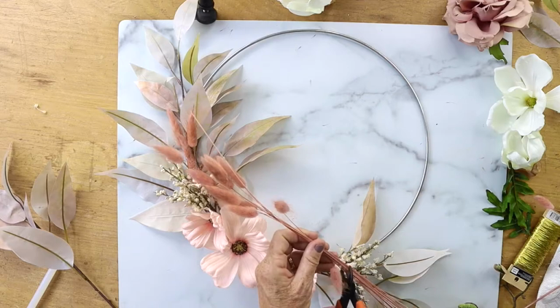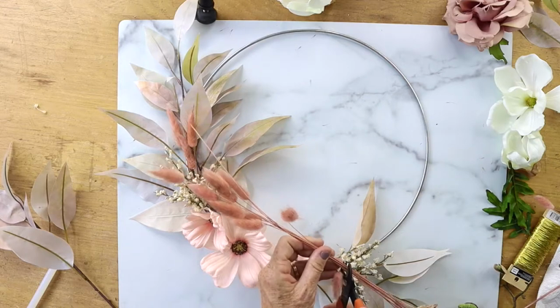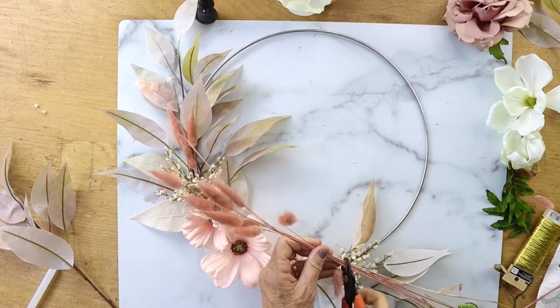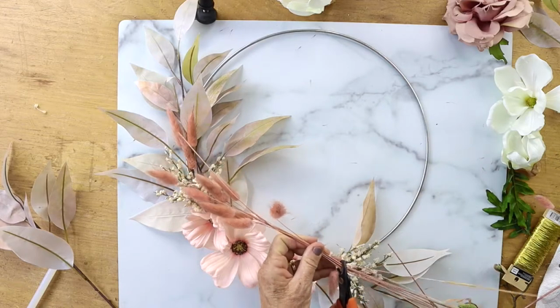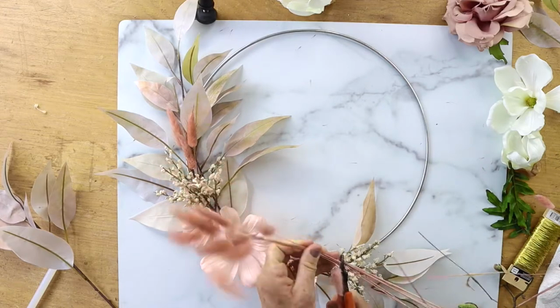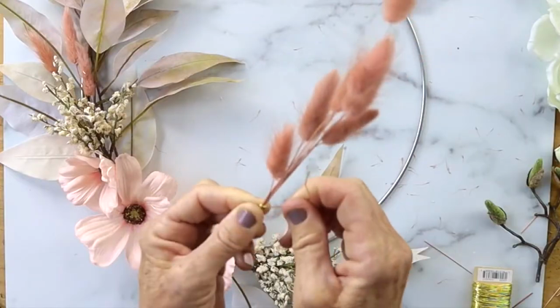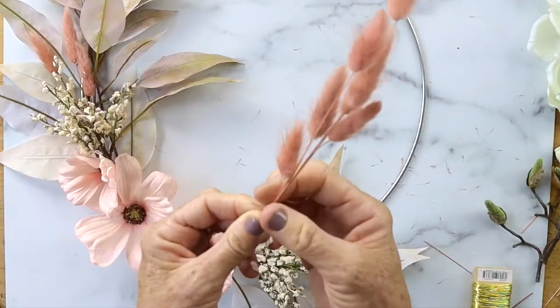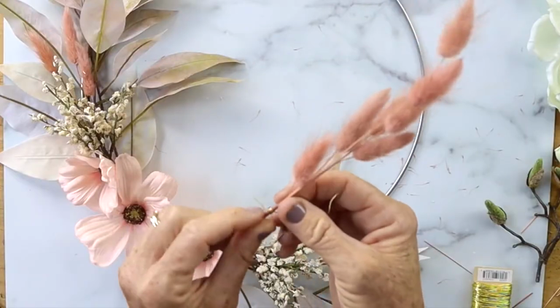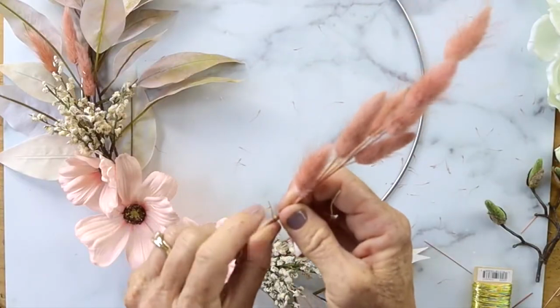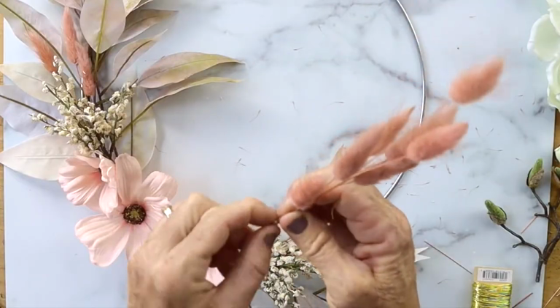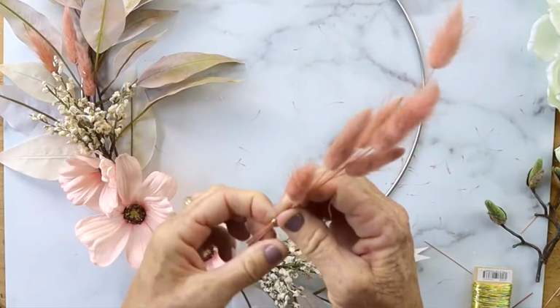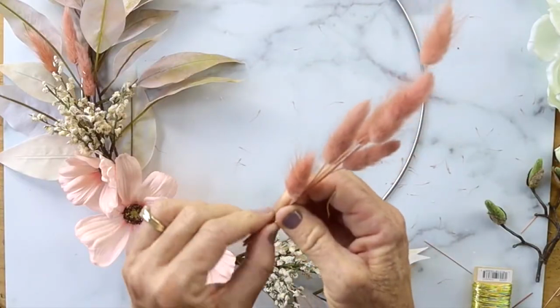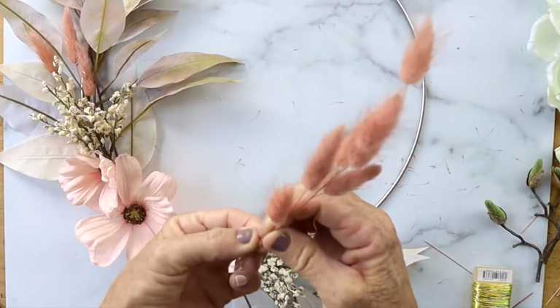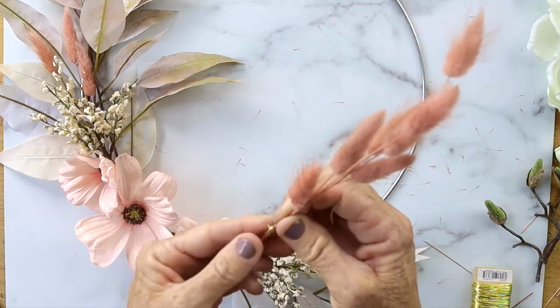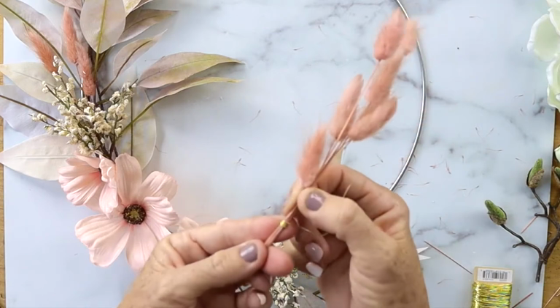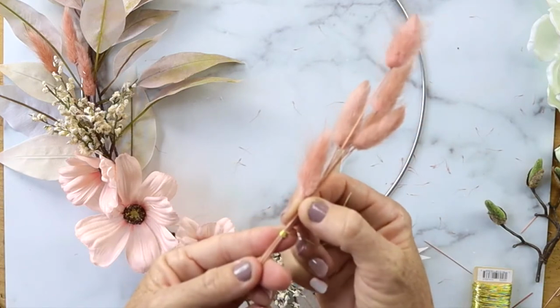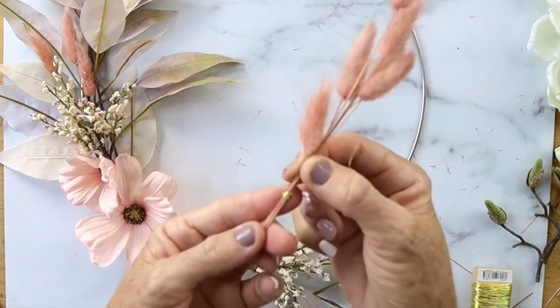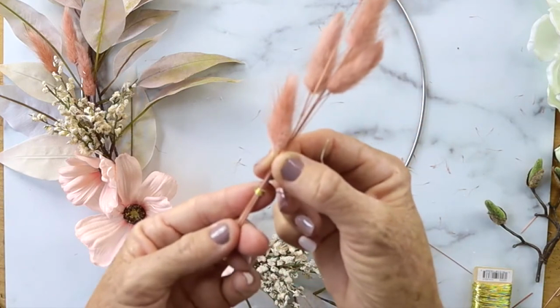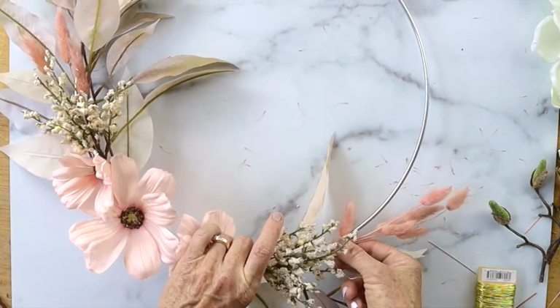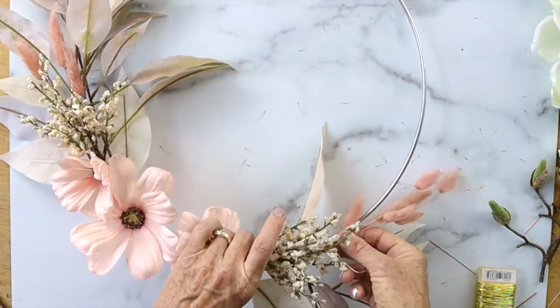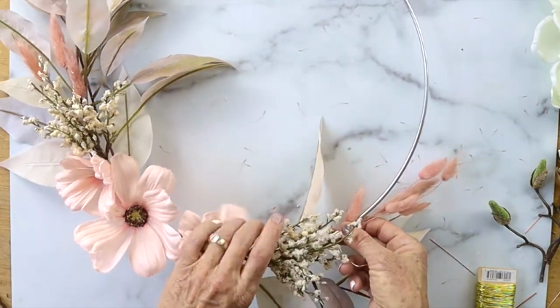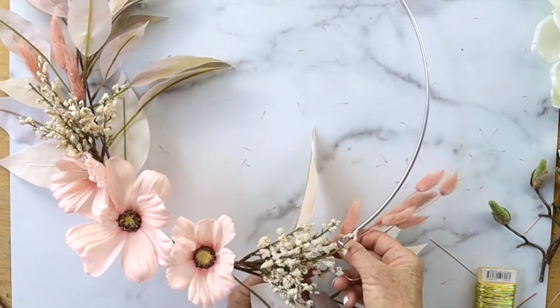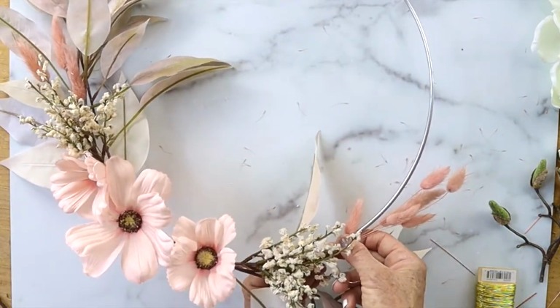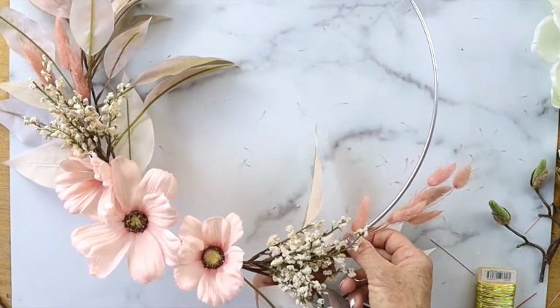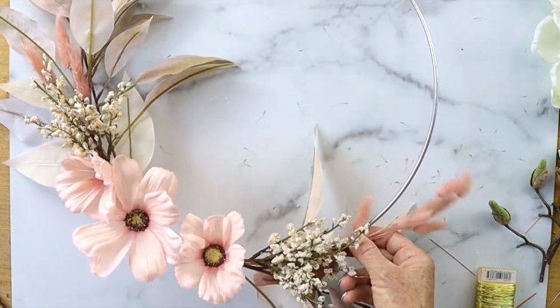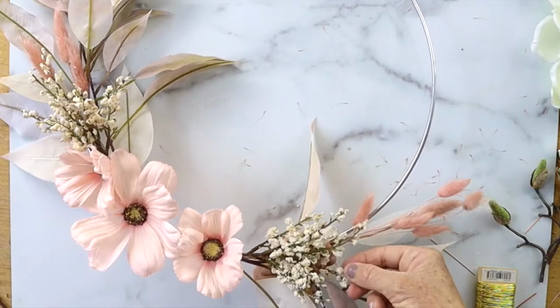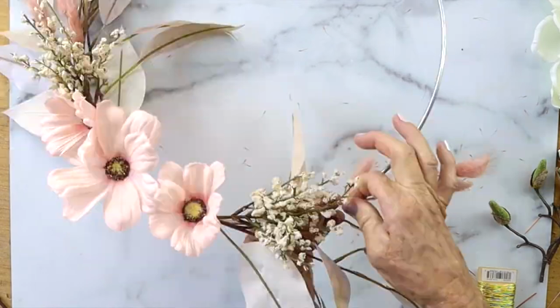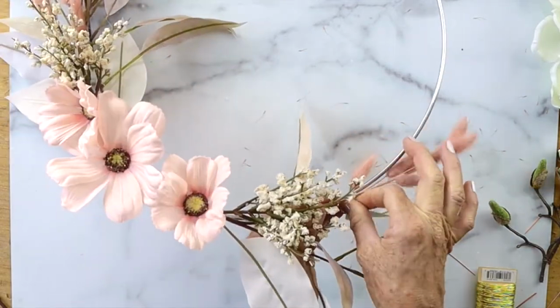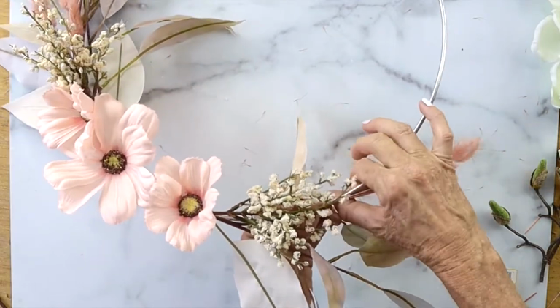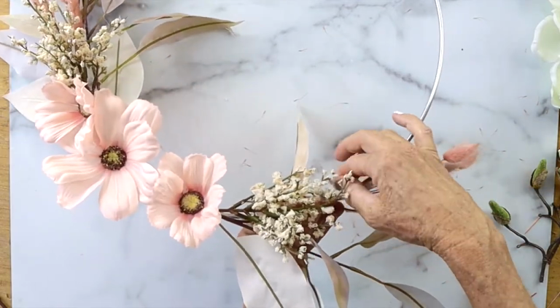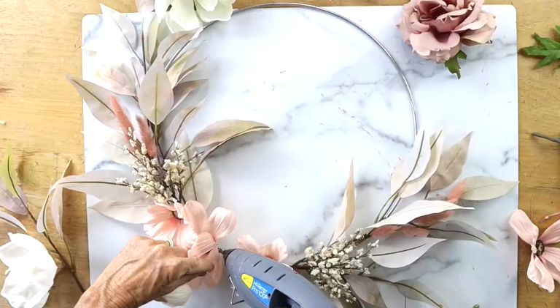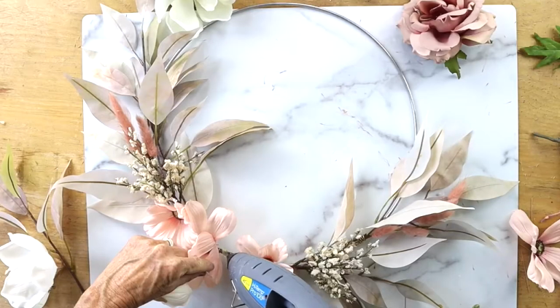I took a bunch of these and wrapped some floral wire around them to make almost a little bouquet, then added that to the side. You'll see I put them all at different sizes and lengths.